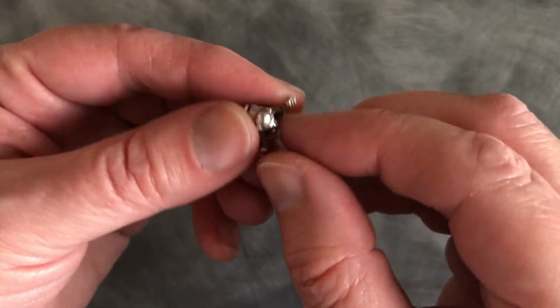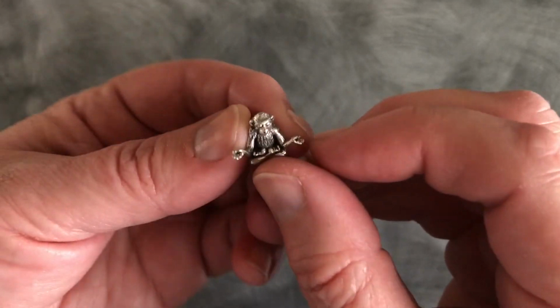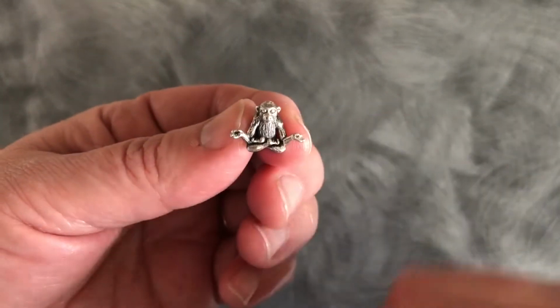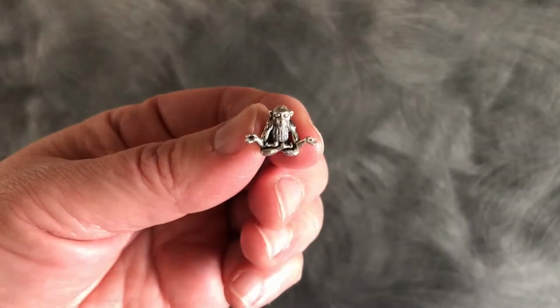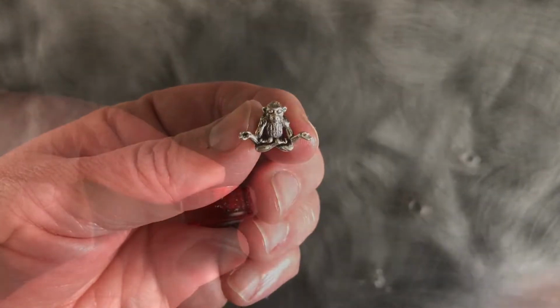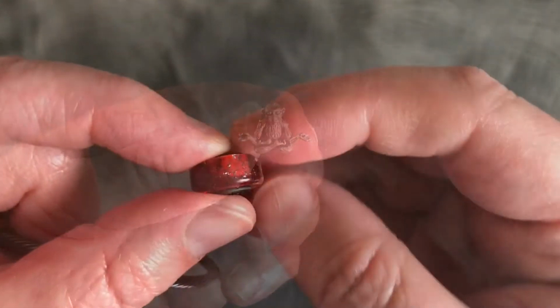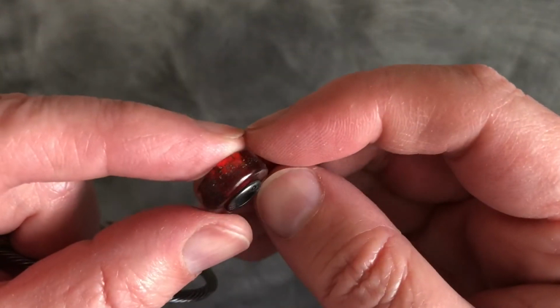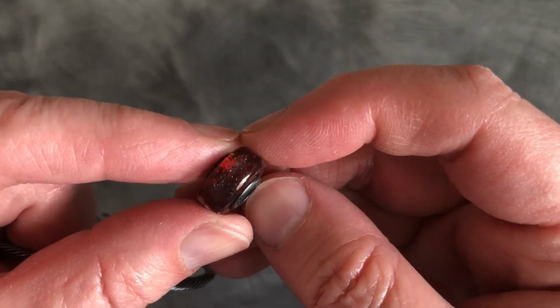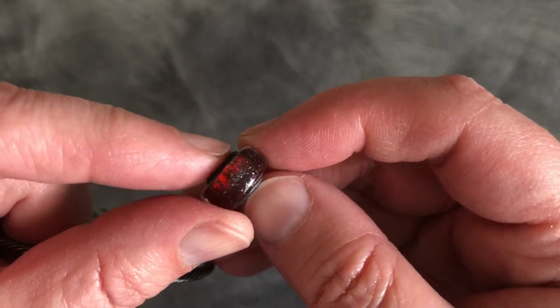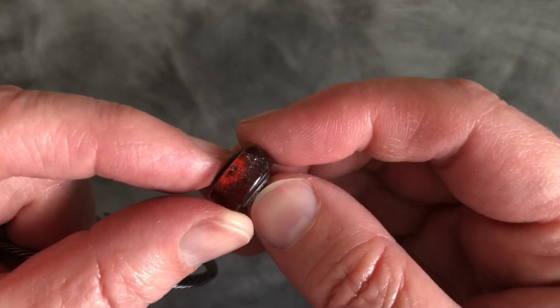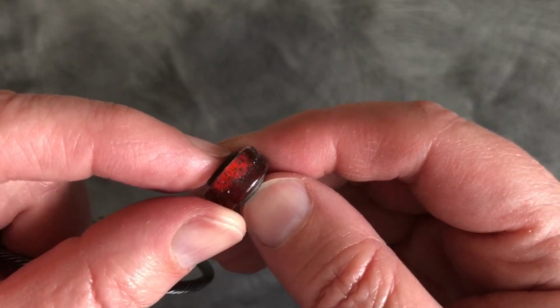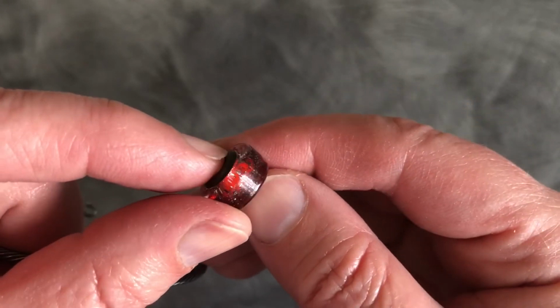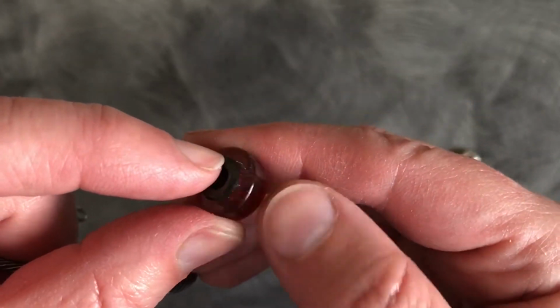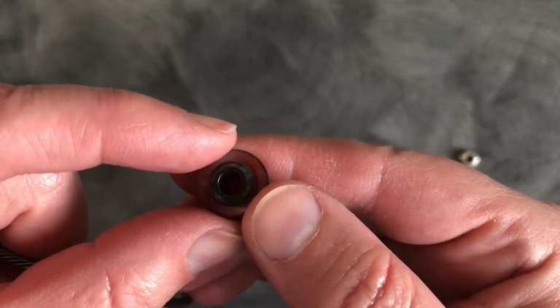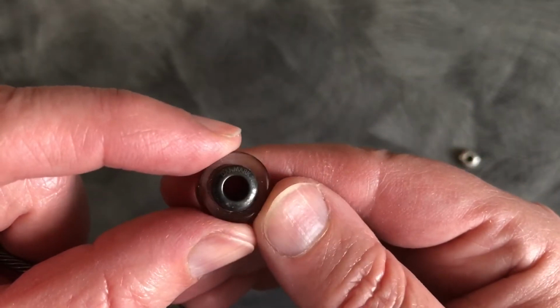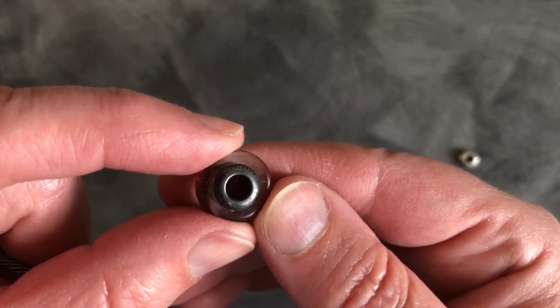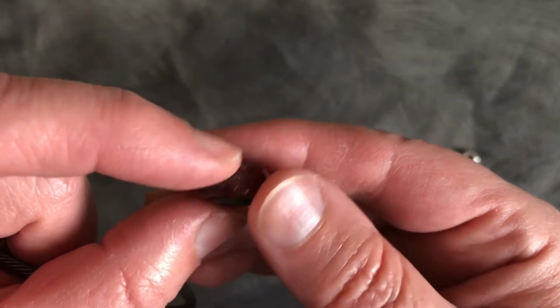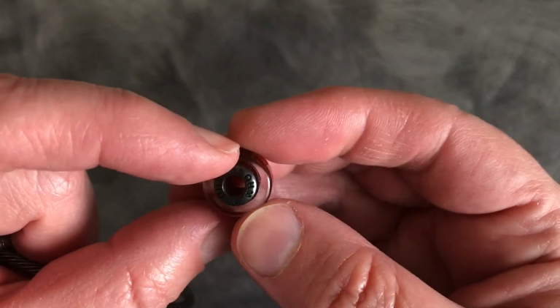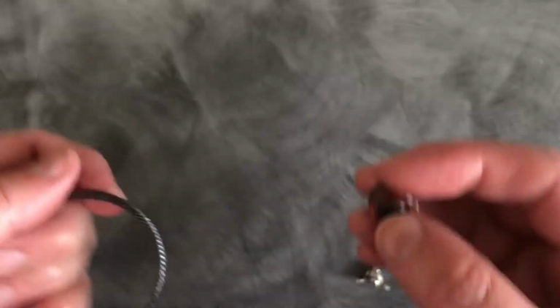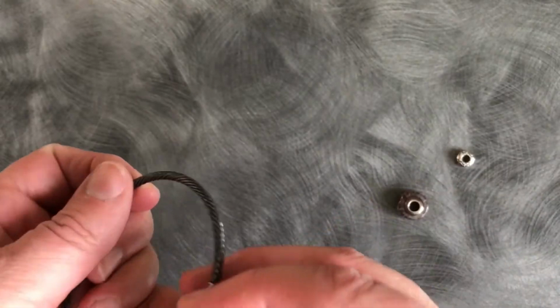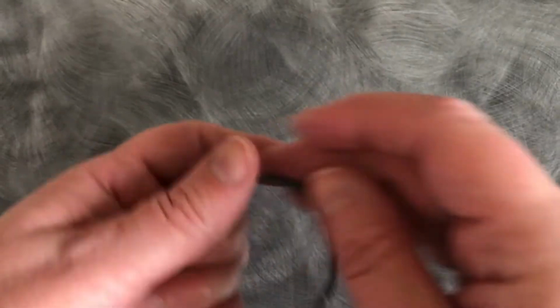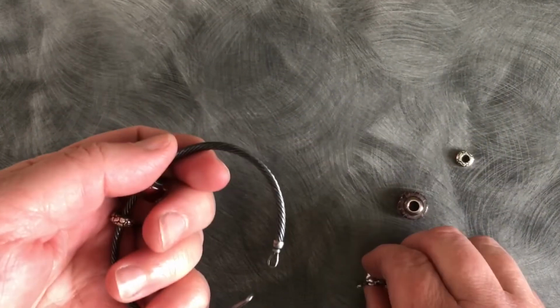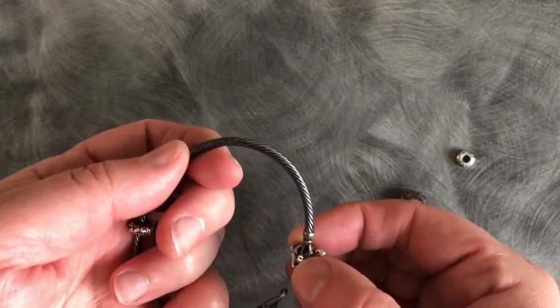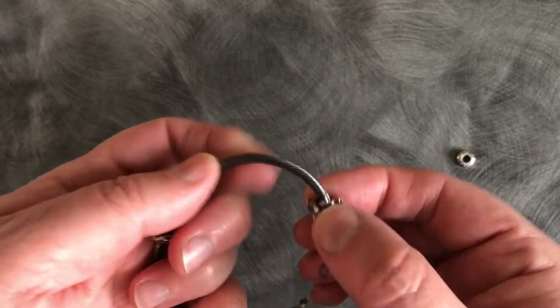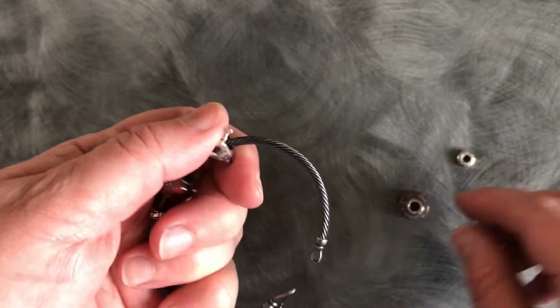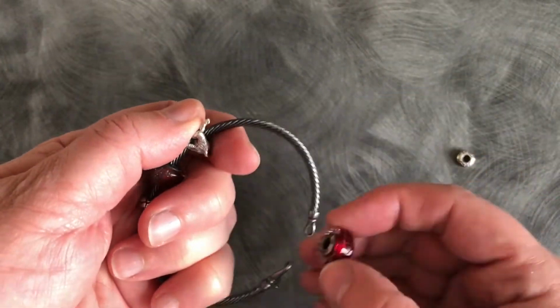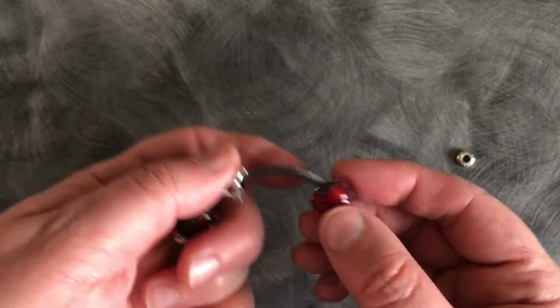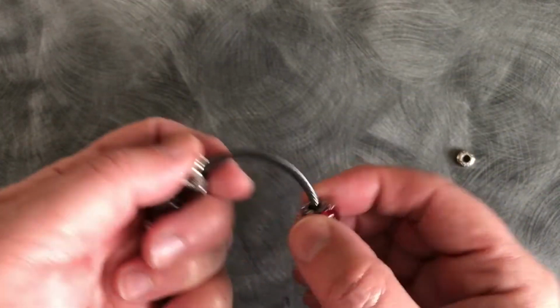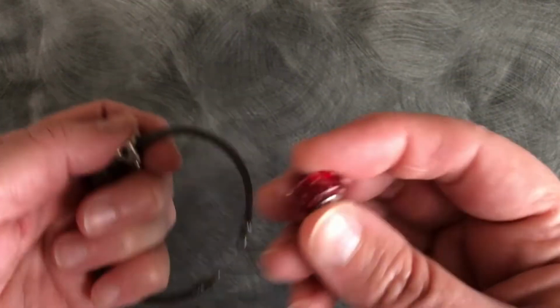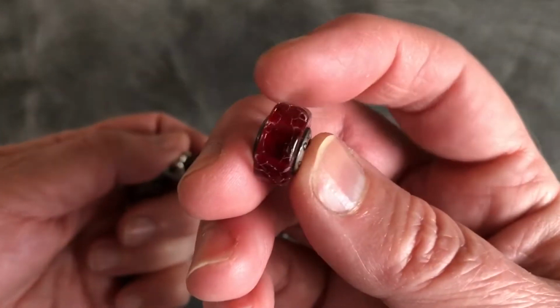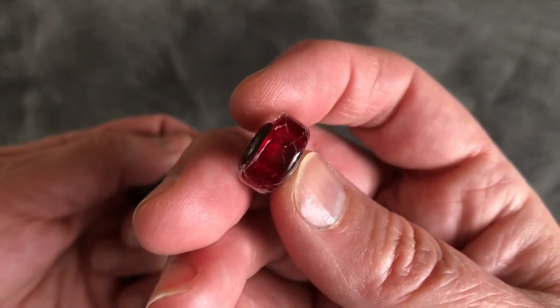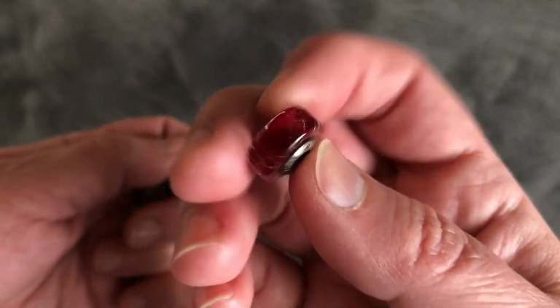I'm going to try making a bangle with it. I recently bought the Perlin event bead called Dragon's Breath, so I'd like to use that today. This other red bead is called Broken Heart.